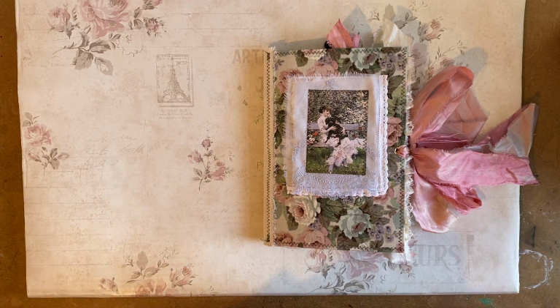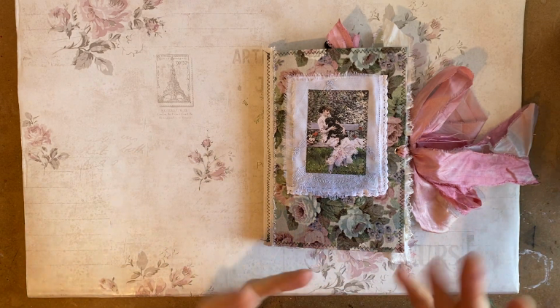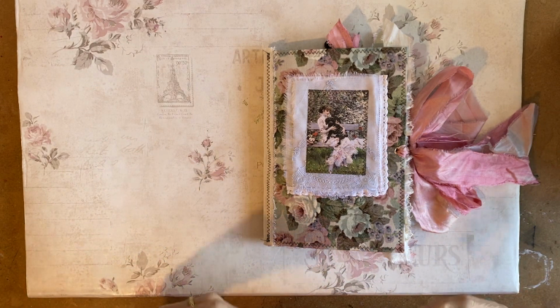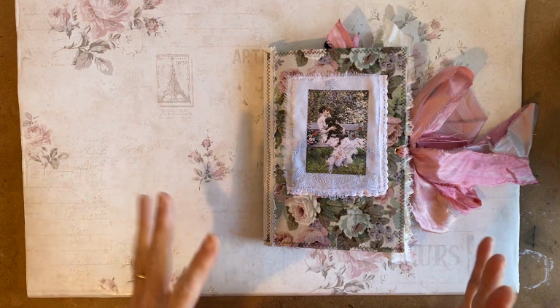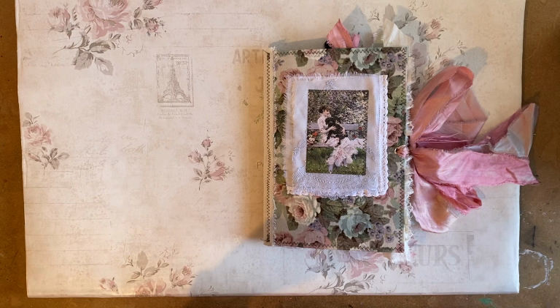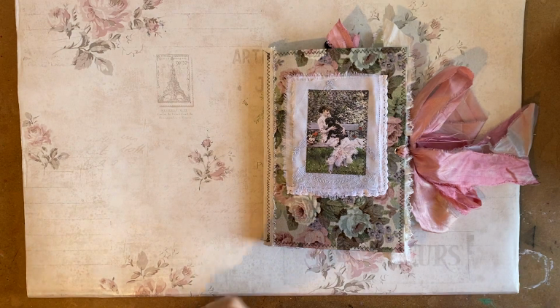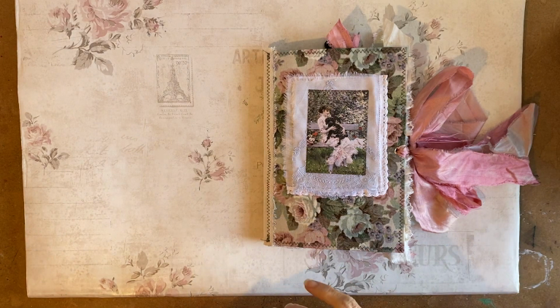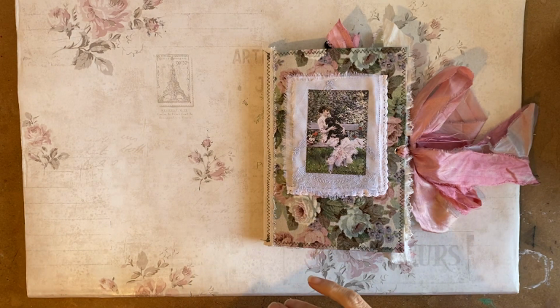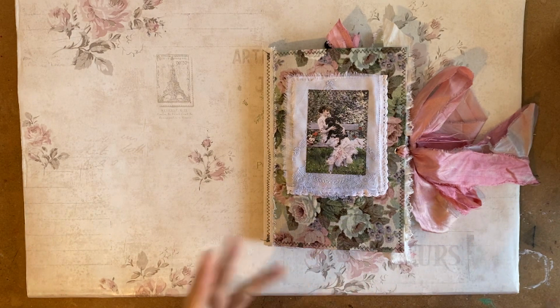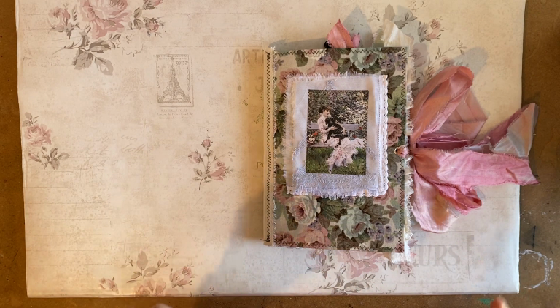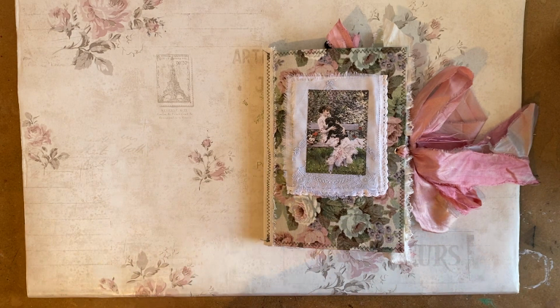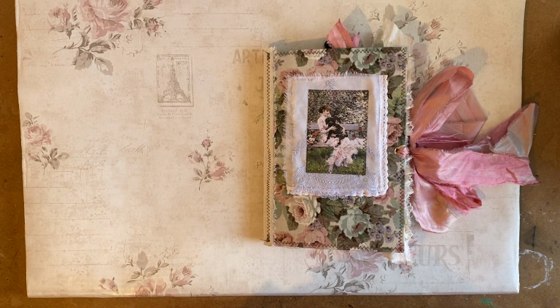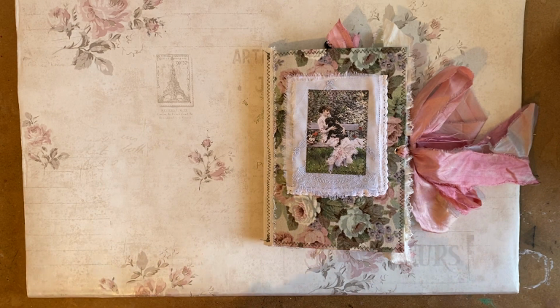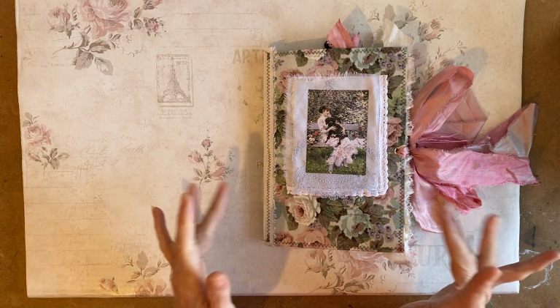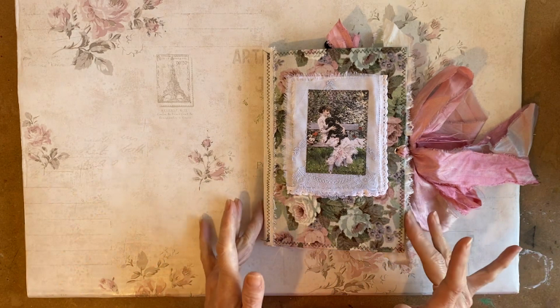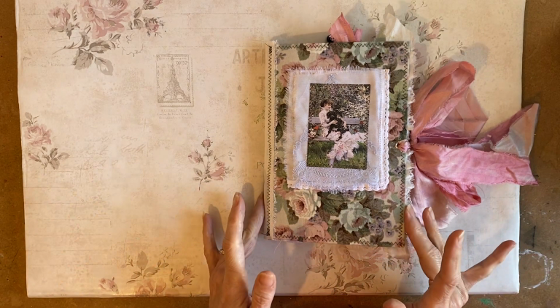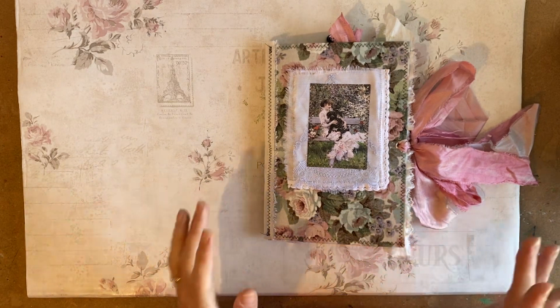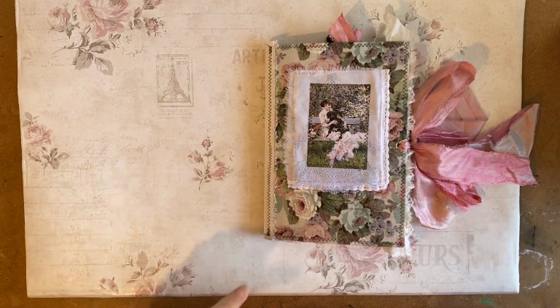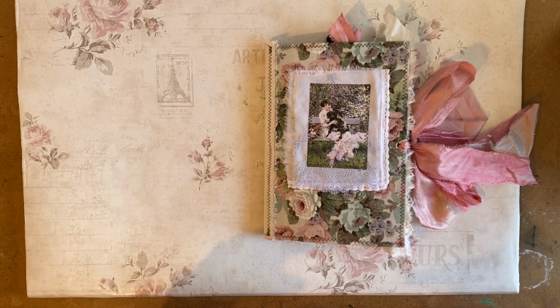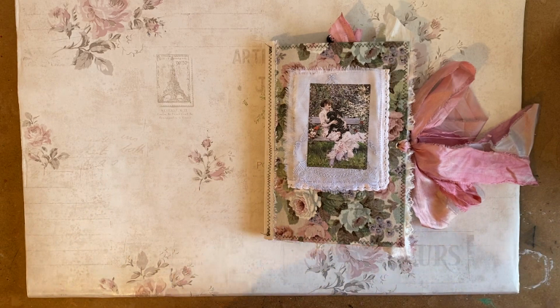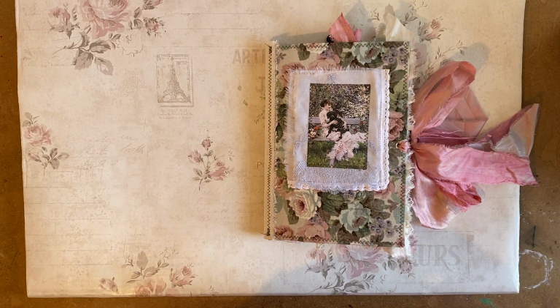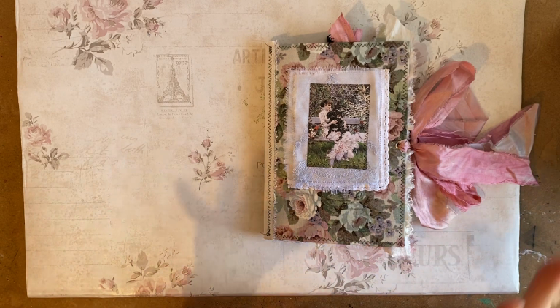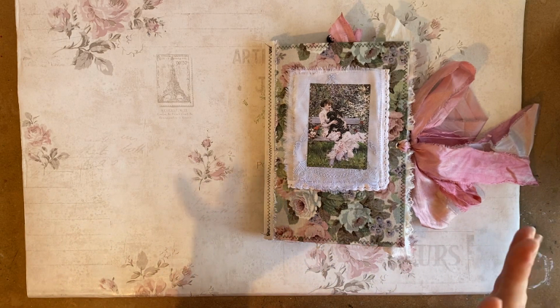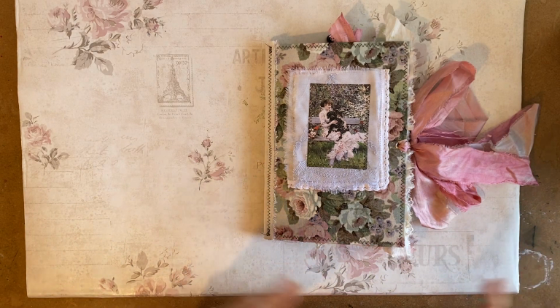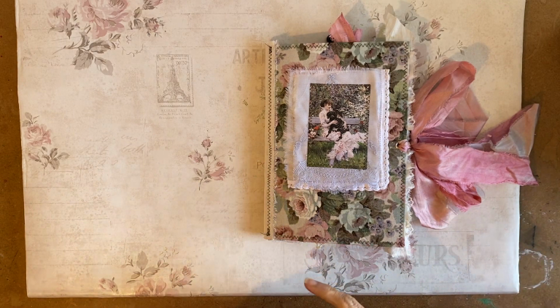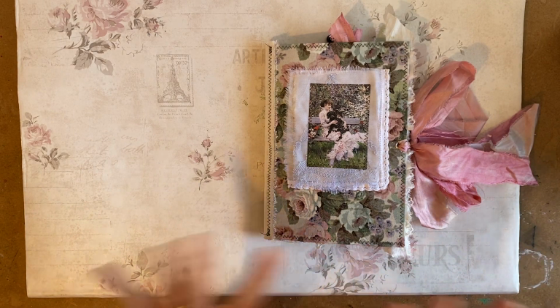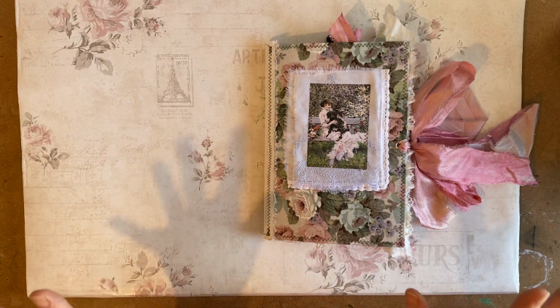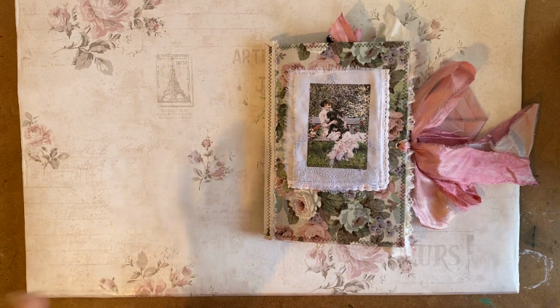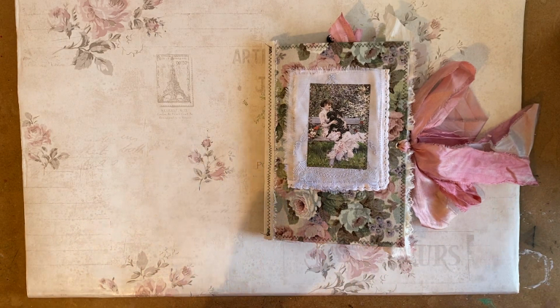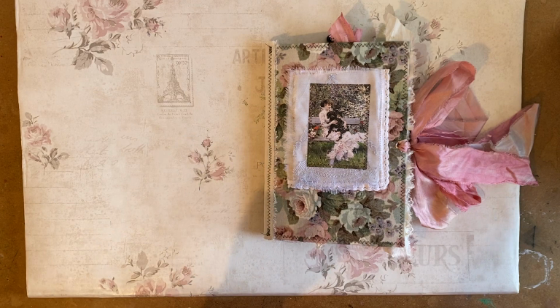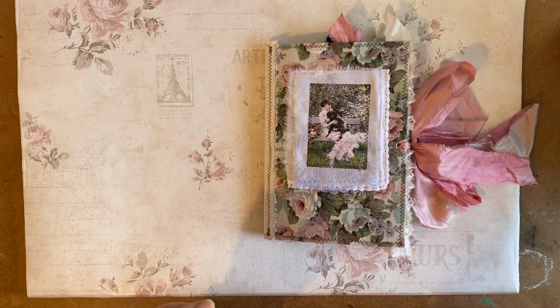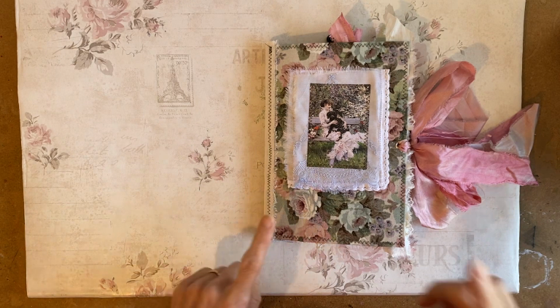If you are interested, I'd urge you to have a look at the video before you purchase. They'll be in the Etsy shop. If they're not there when you see this video, that means they're already gone.